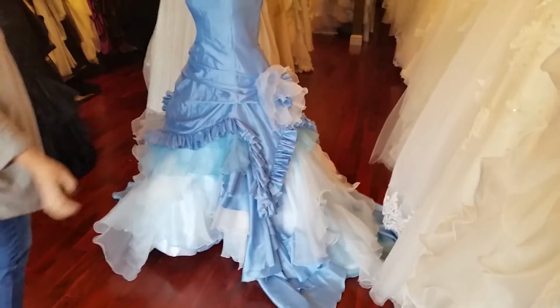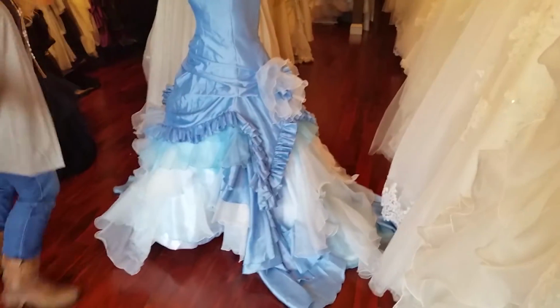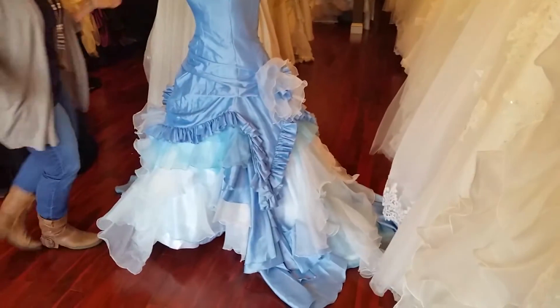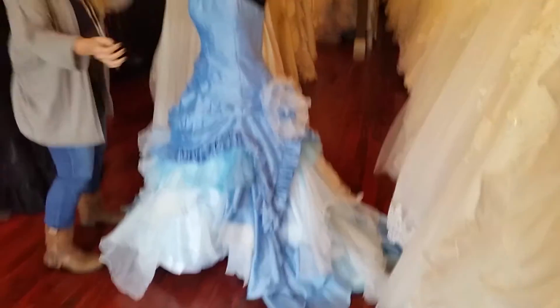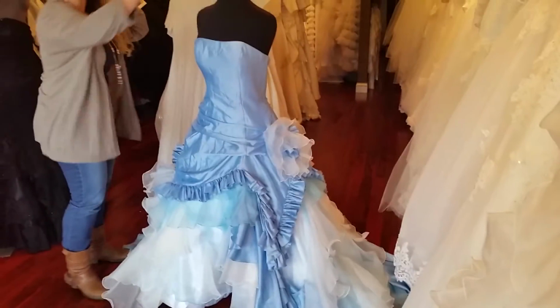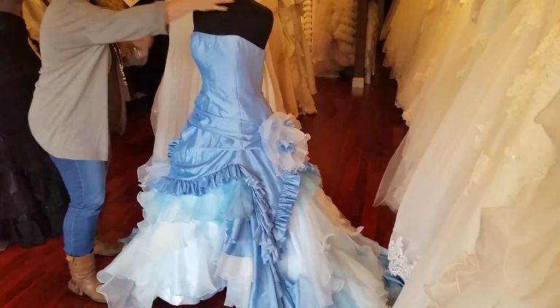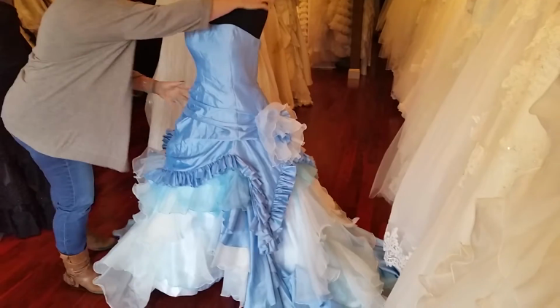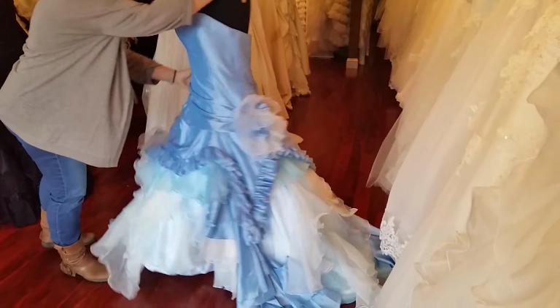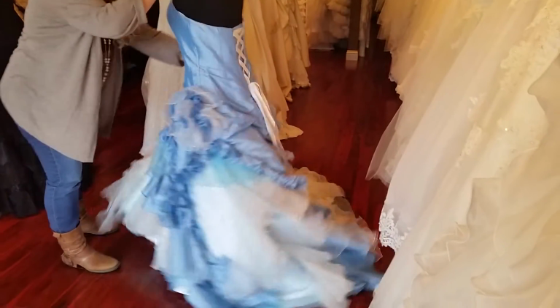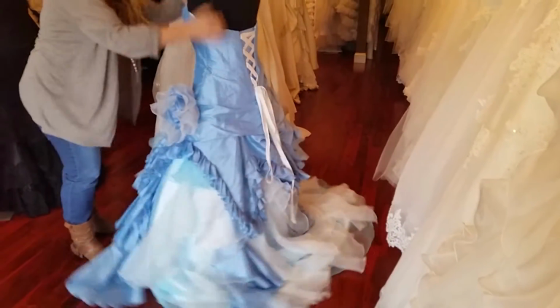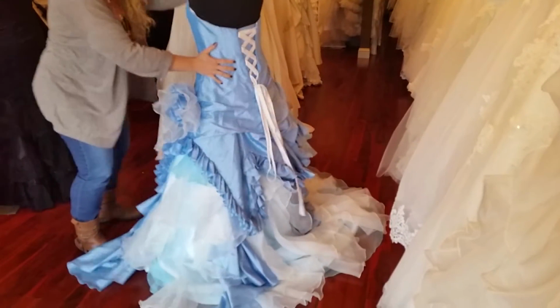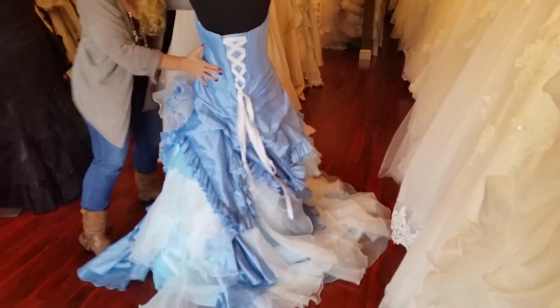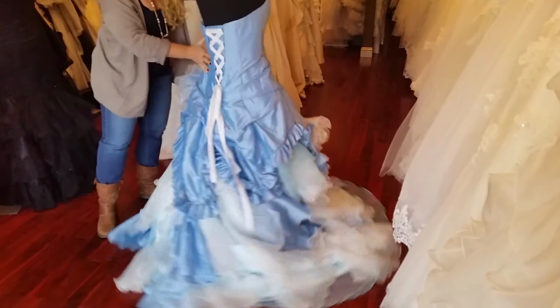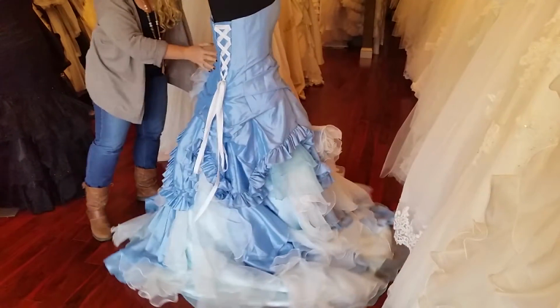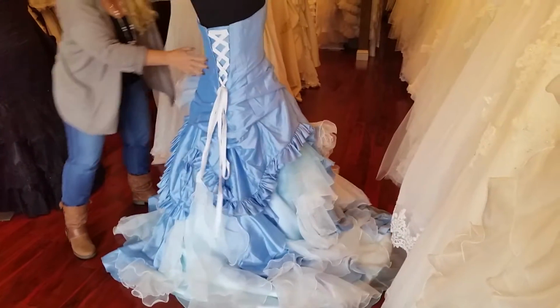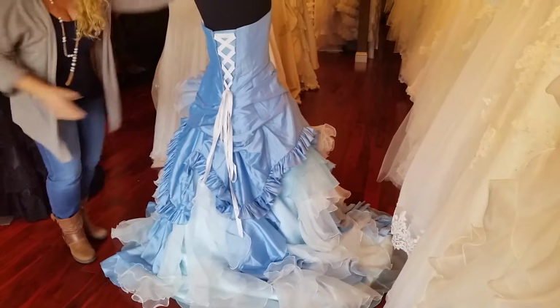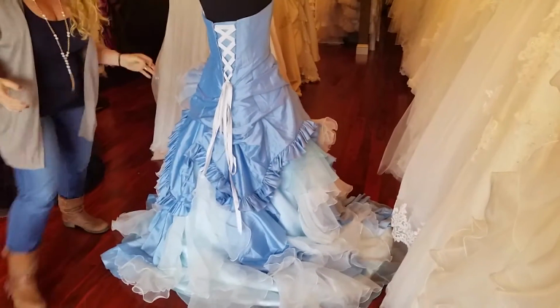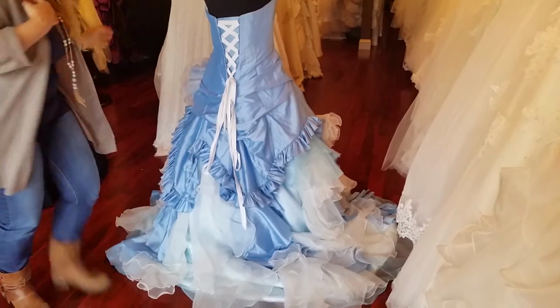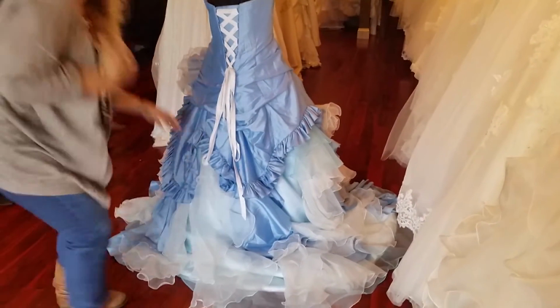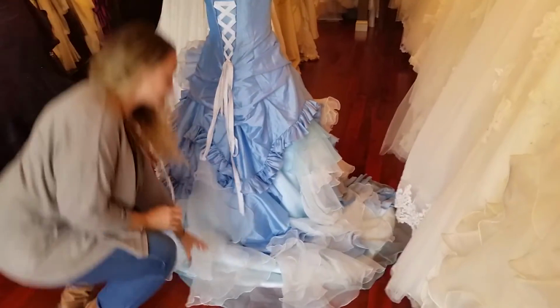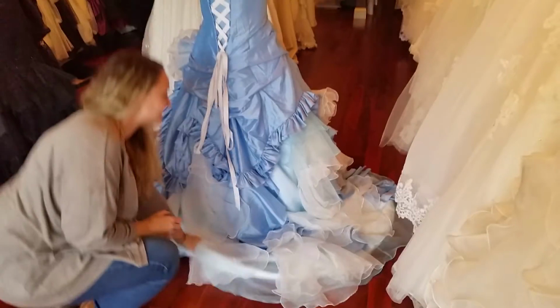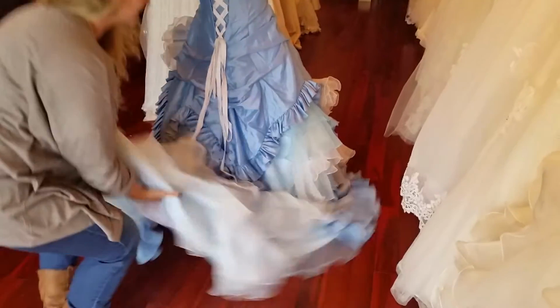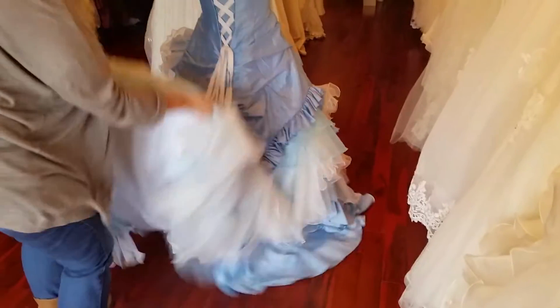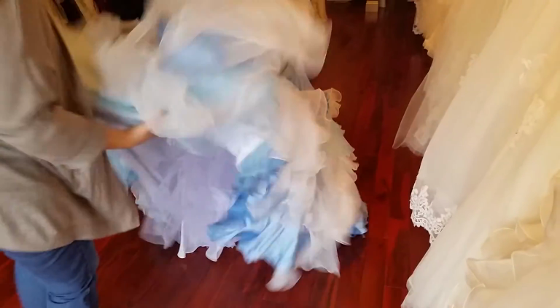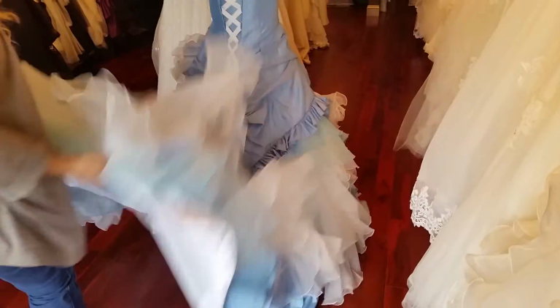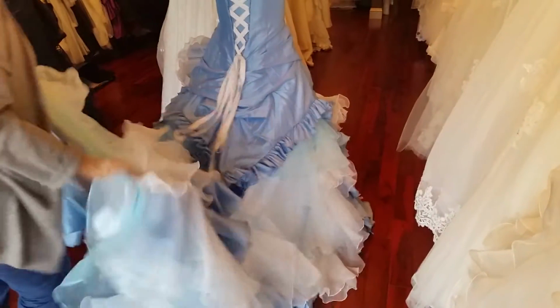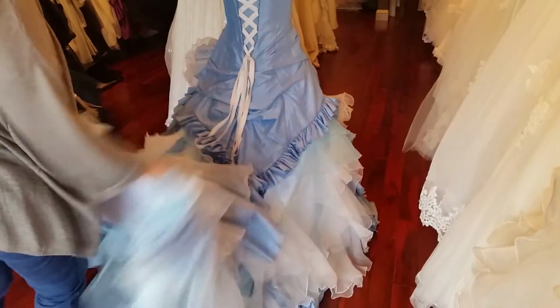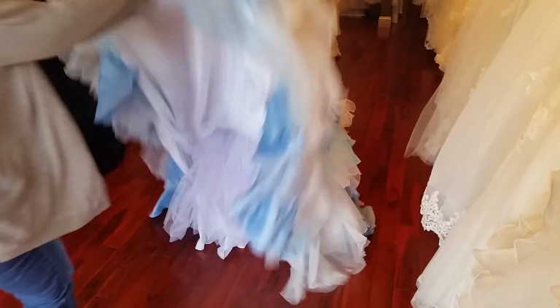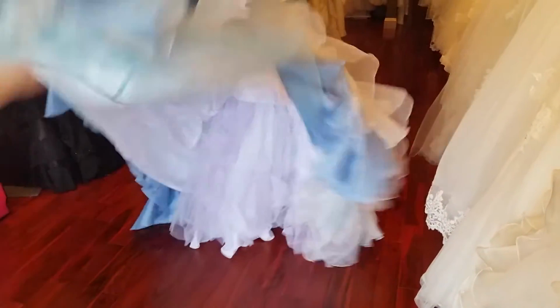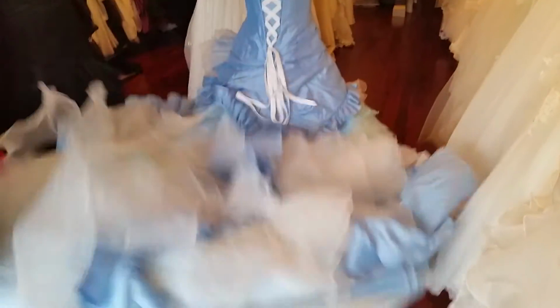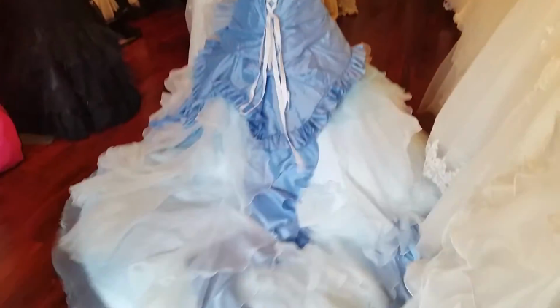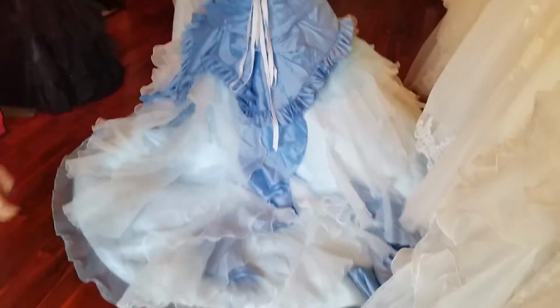My gorgeous — I love this one! Now let me show you the back. Doesn't it remind you of Frozen, Queen Elsa? Or even Alice in Wonderland — it would definitely work for those scenes.